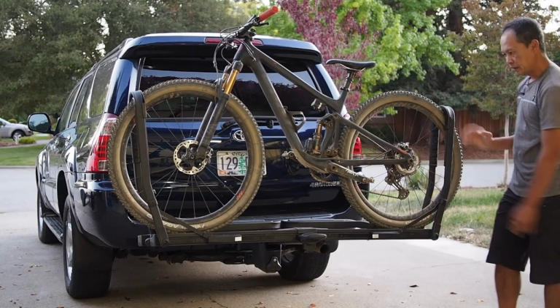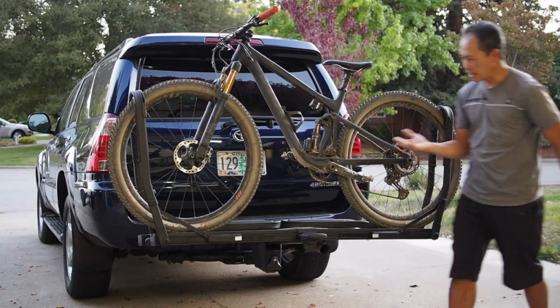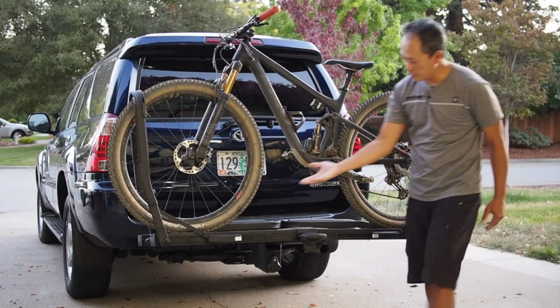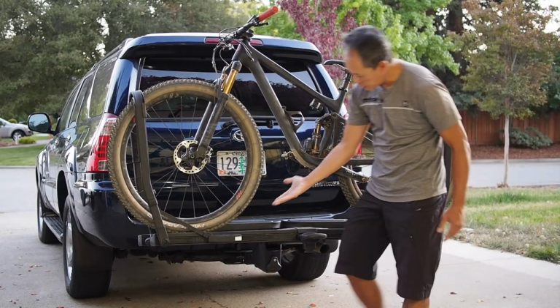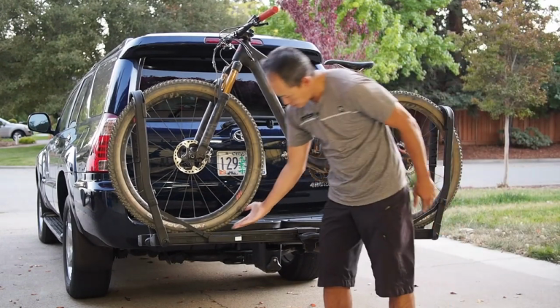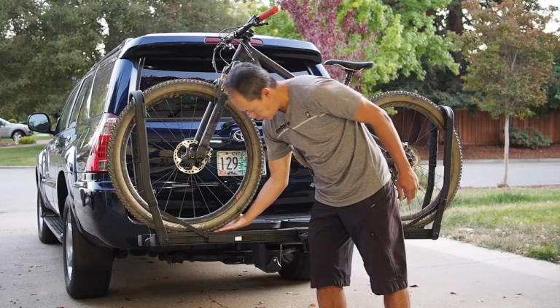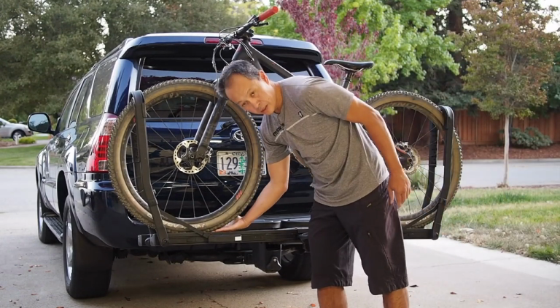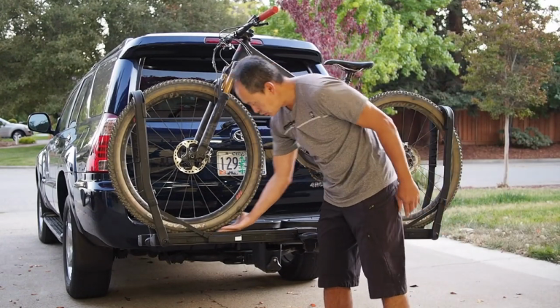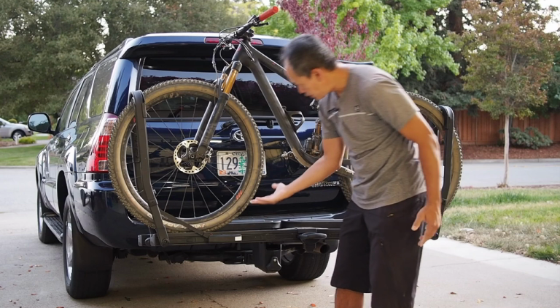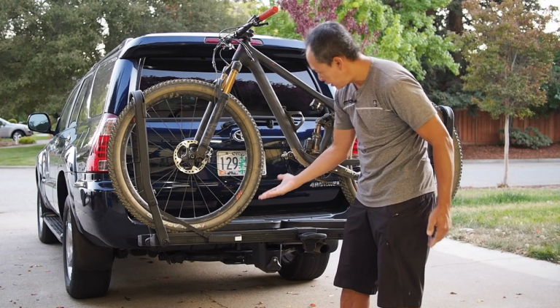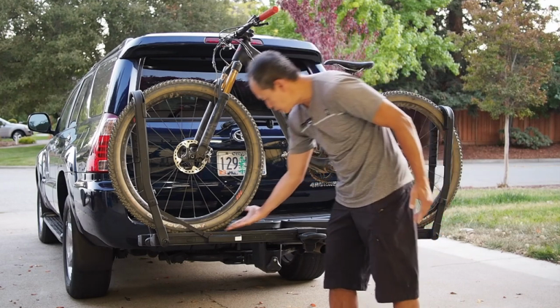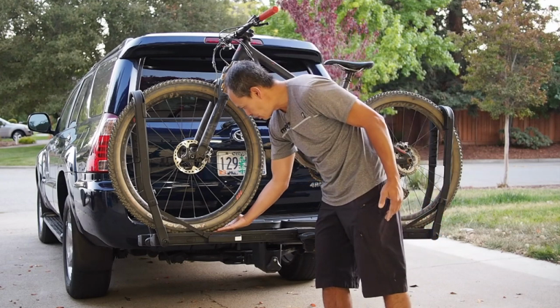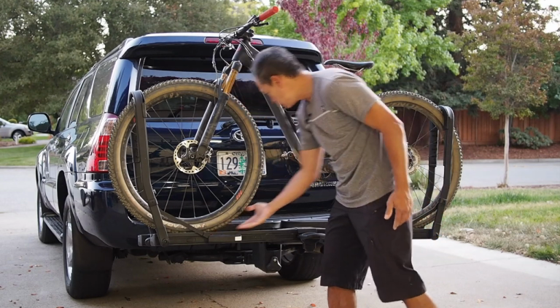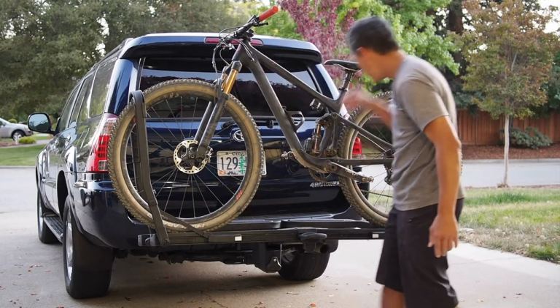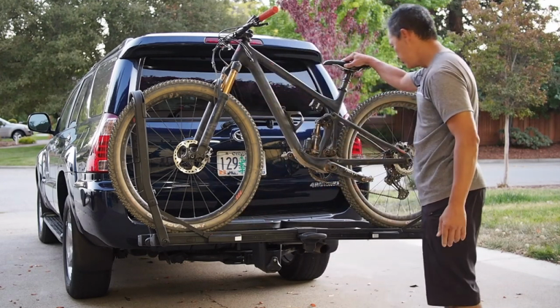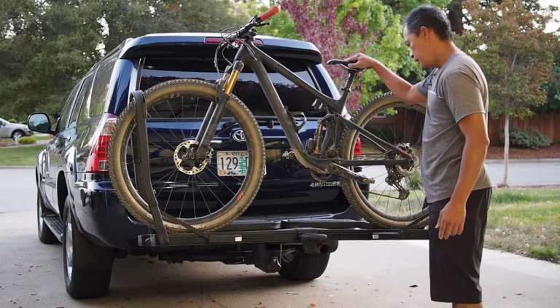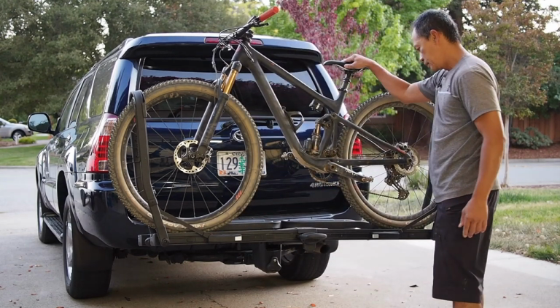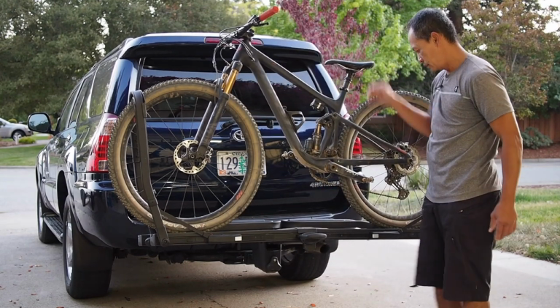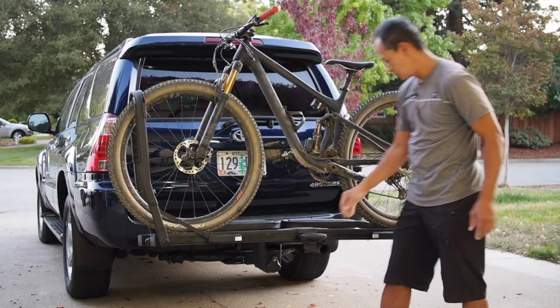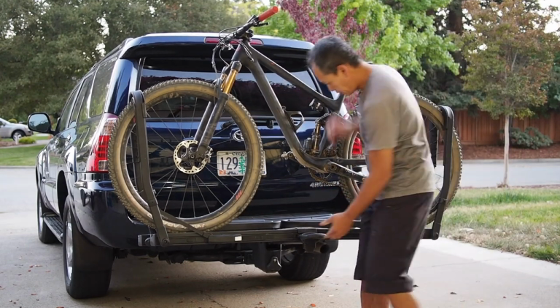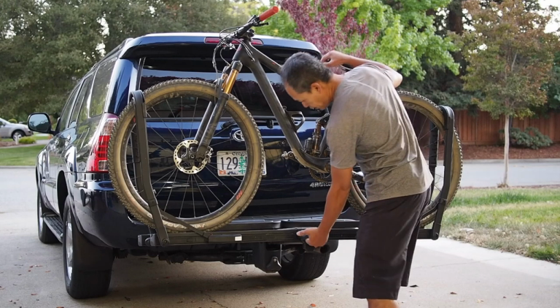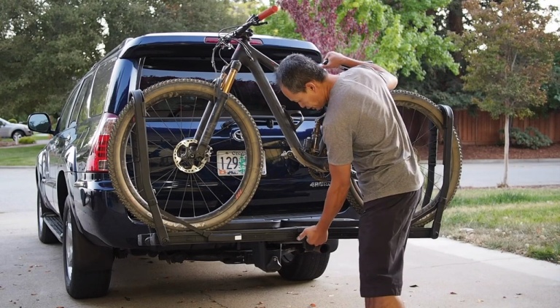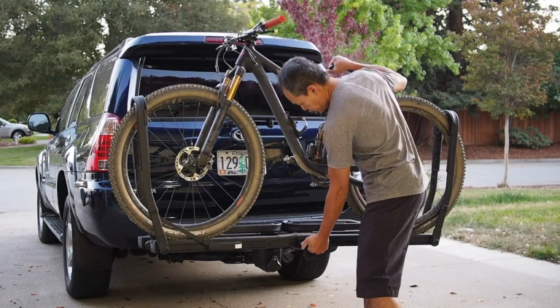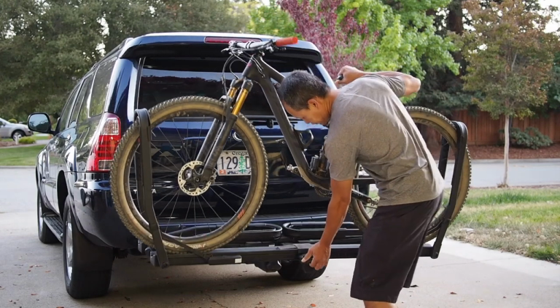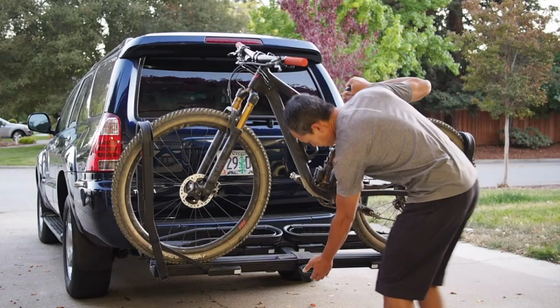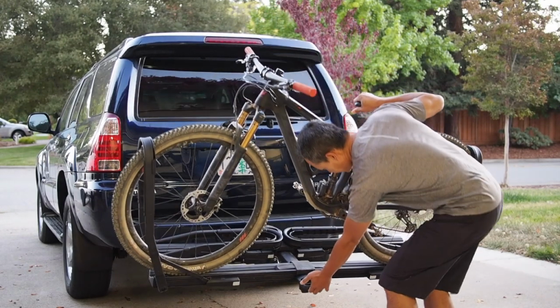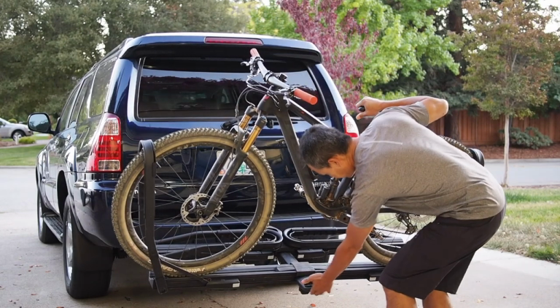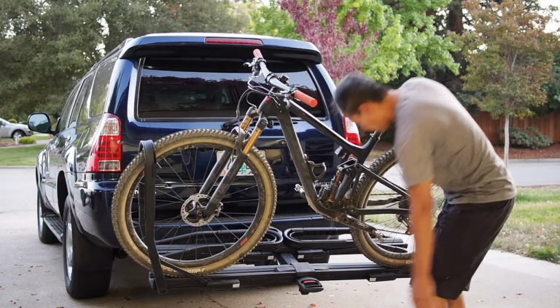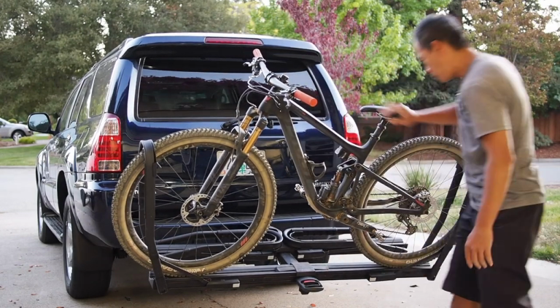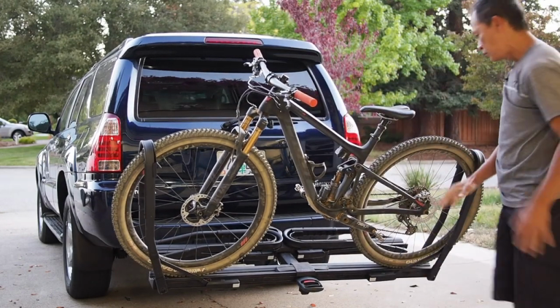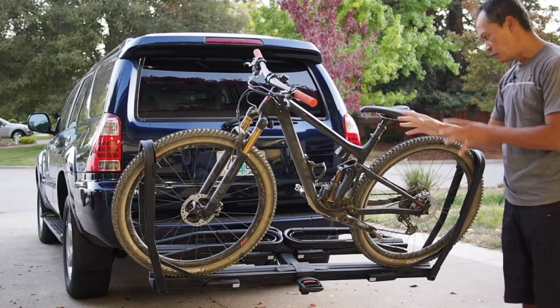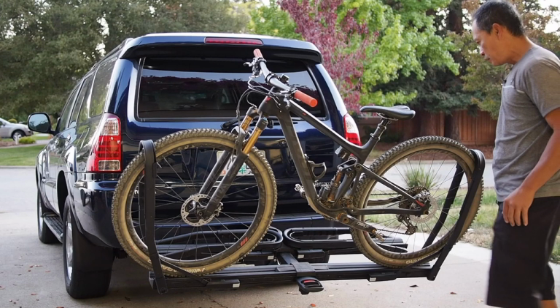It doesn't have a wedge here. You could put one if you have a very heavy bike and are concerned about wobble. And you have your tilt feature — the tilt is very easy to activate, very smooth in operation.